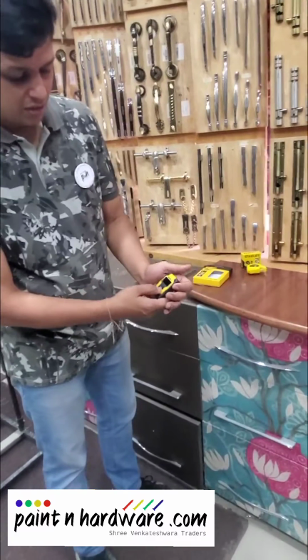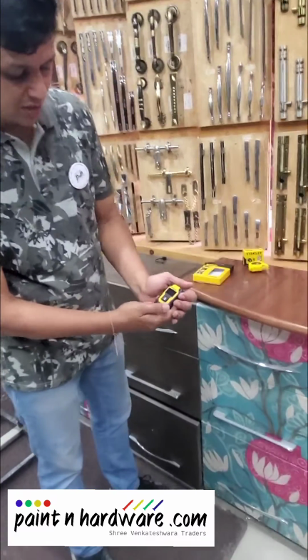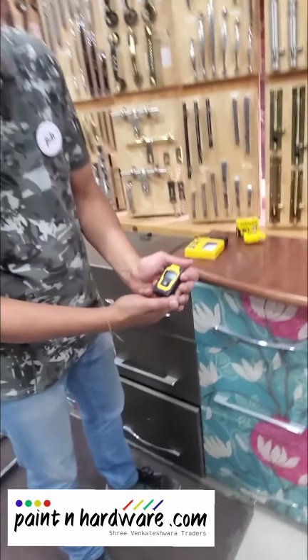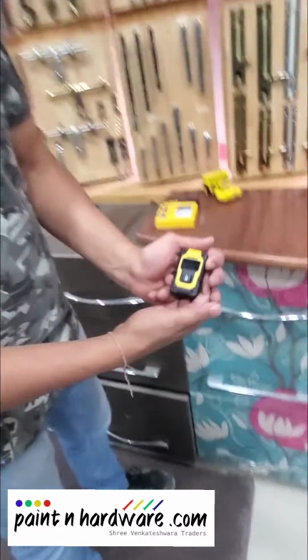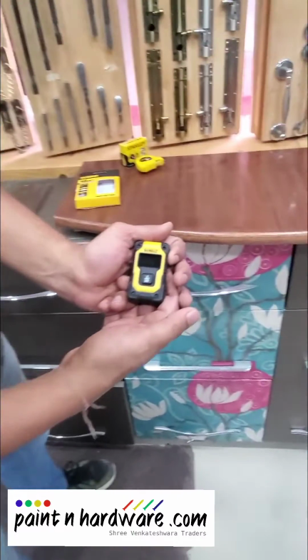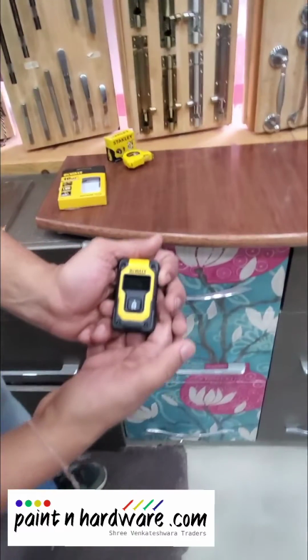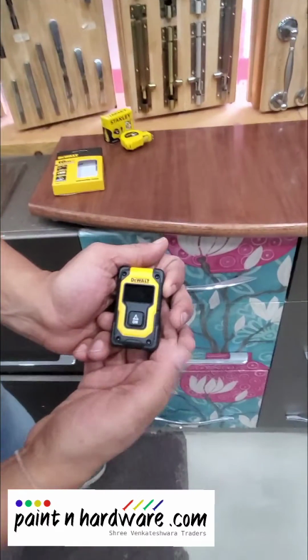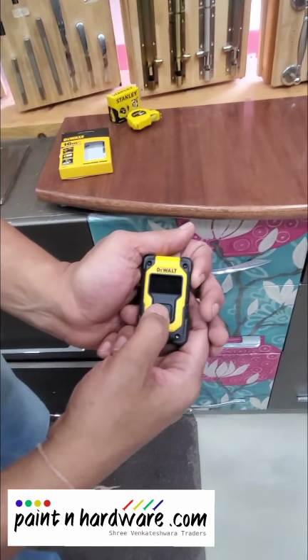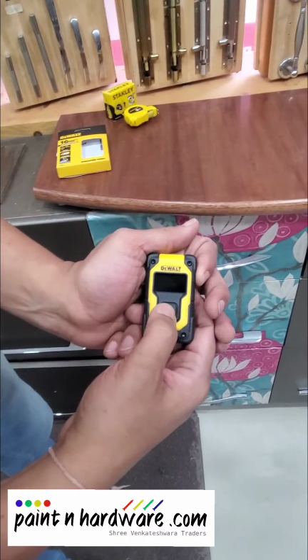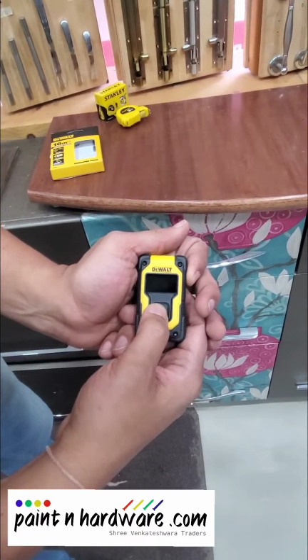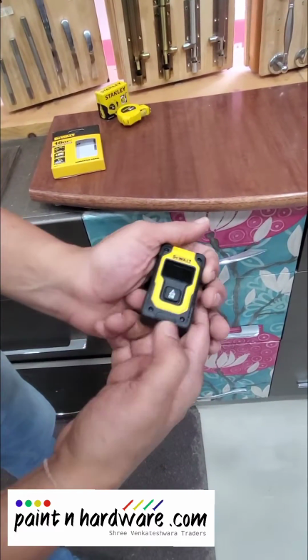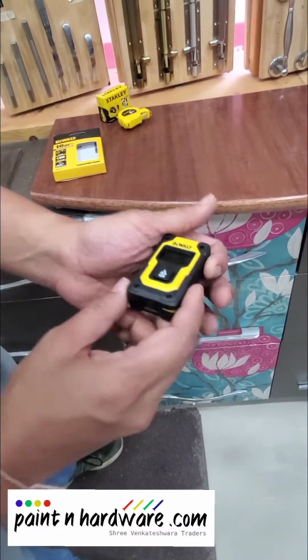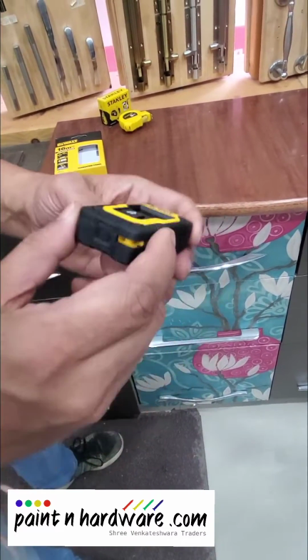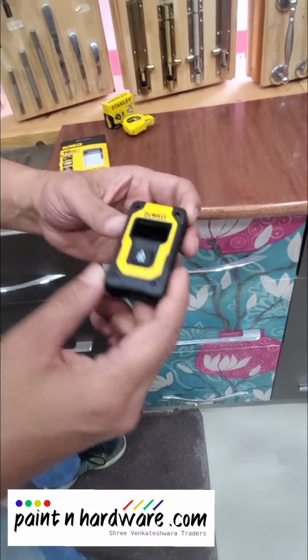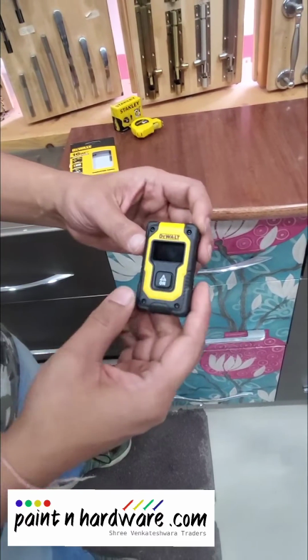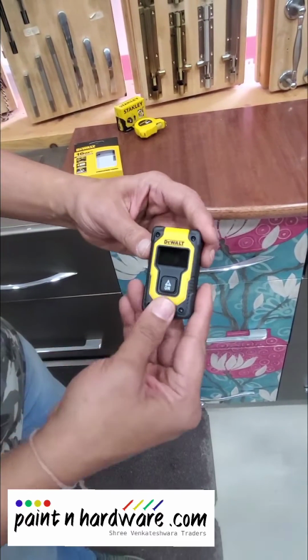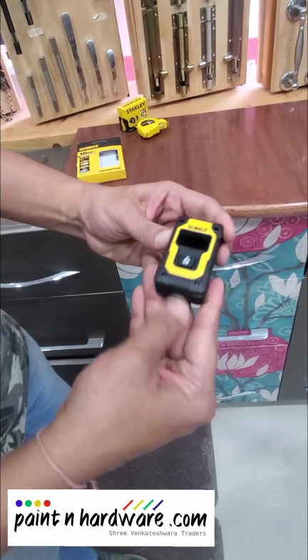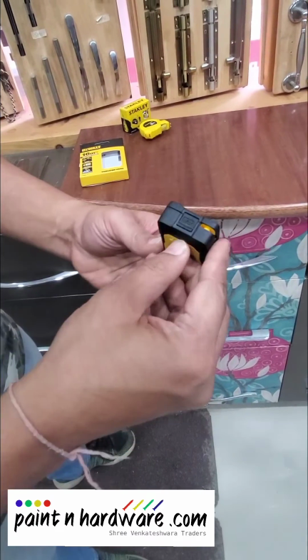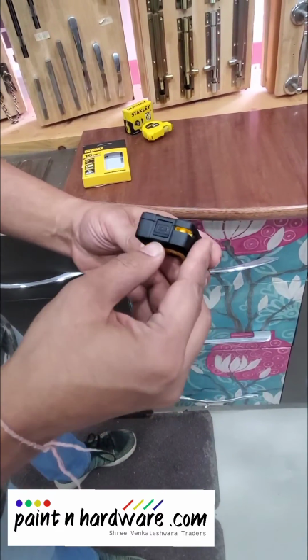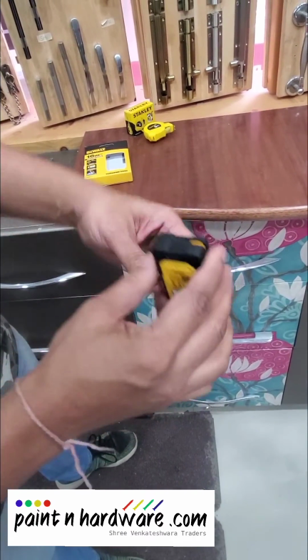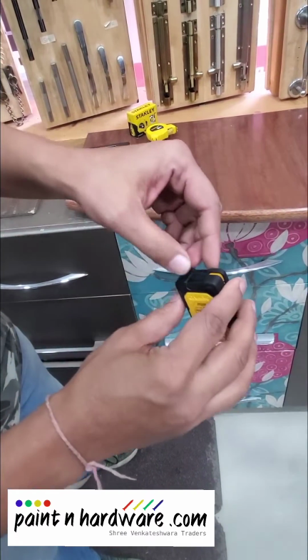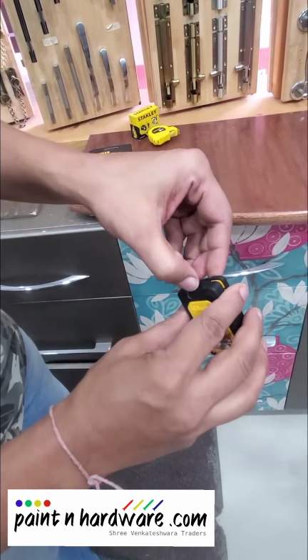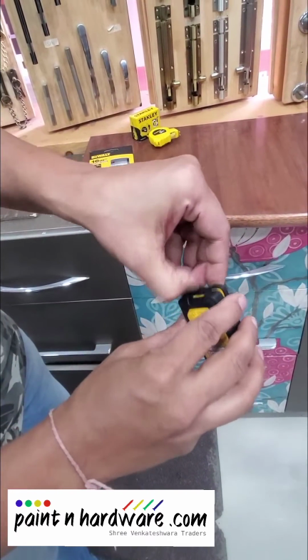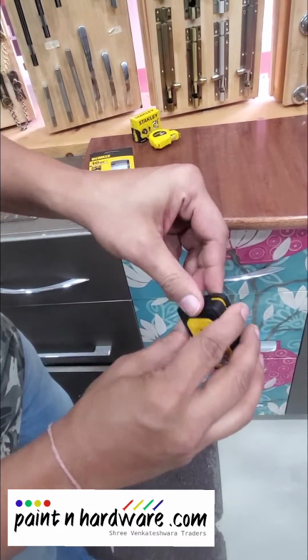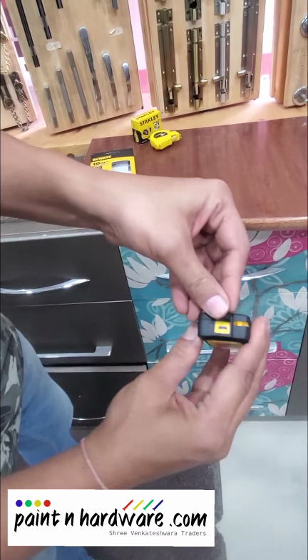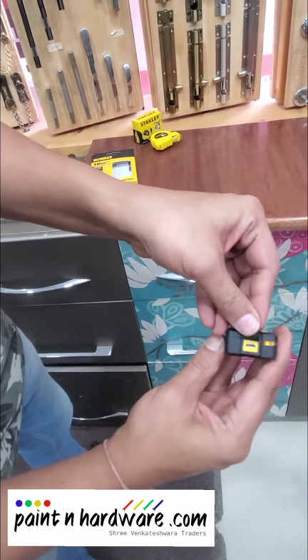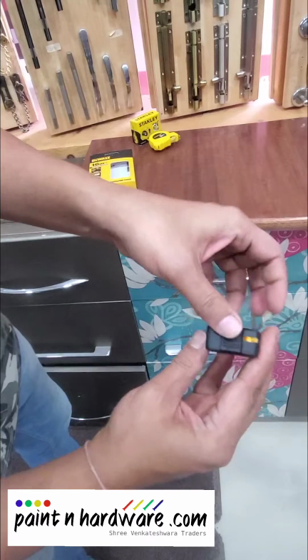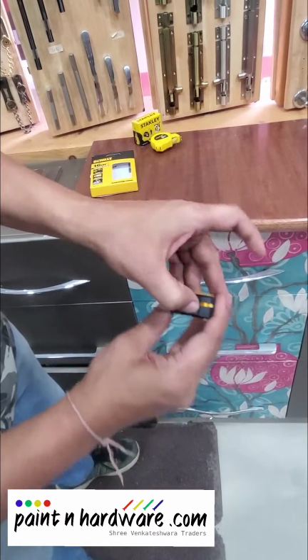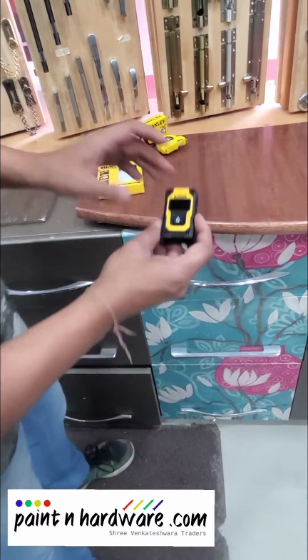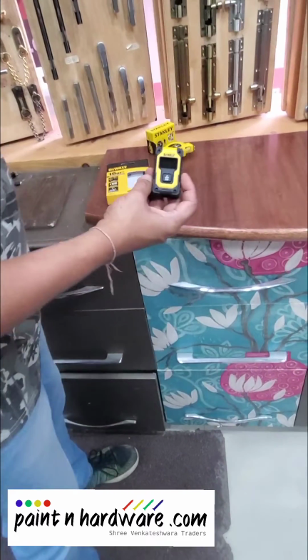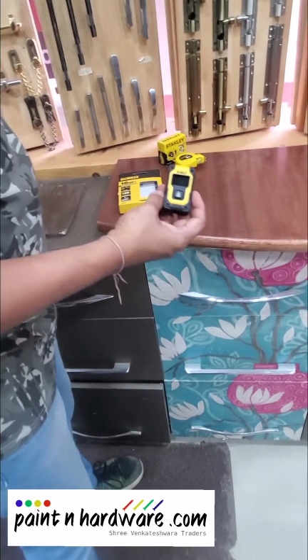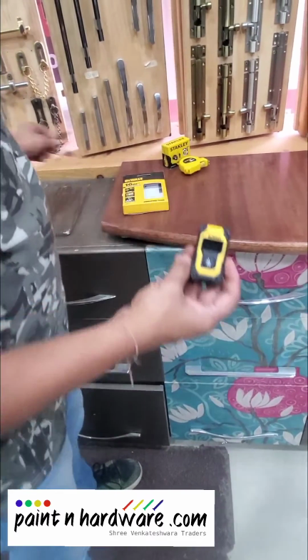You can see it's a single button operated laser, very easy to operate. It works on a USB charger — you can open it over here, and it will provide you with a USB cable.